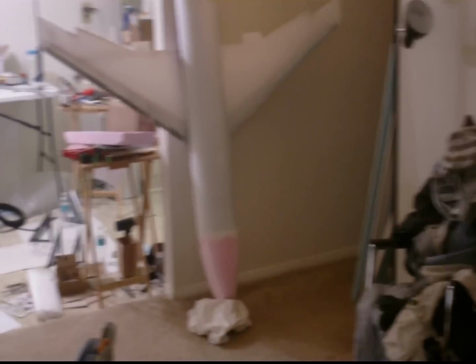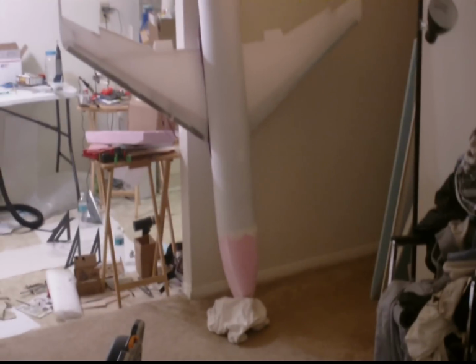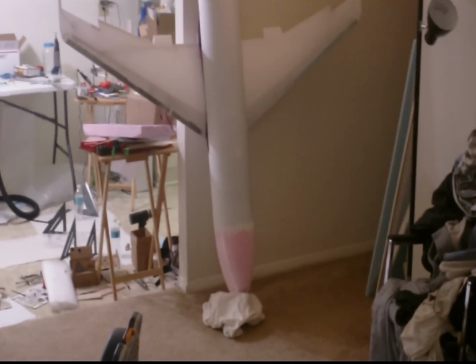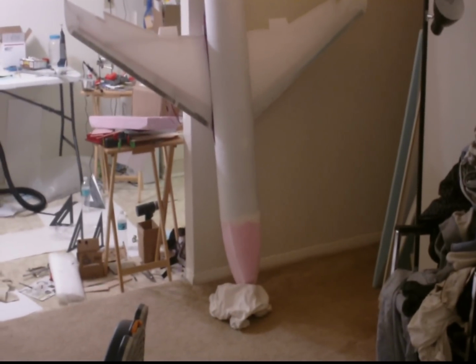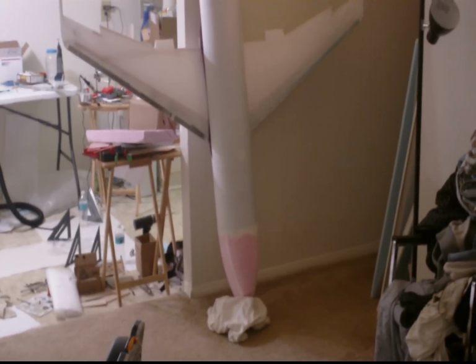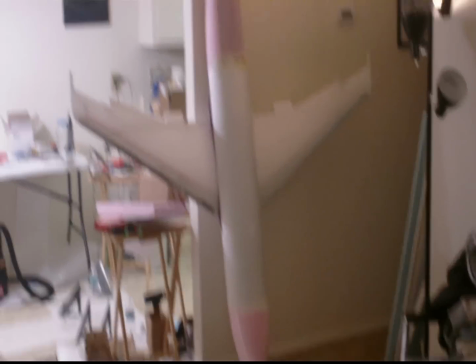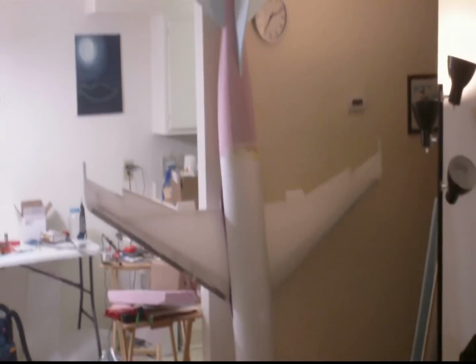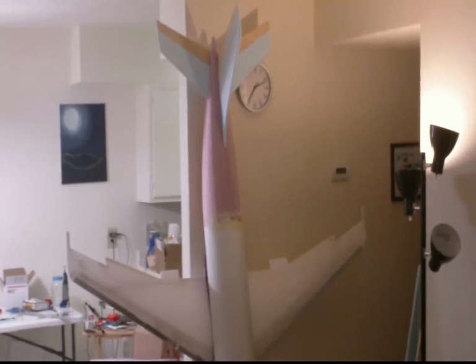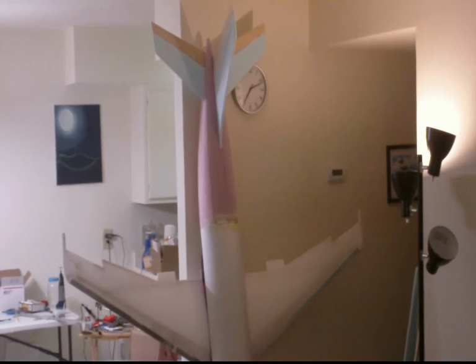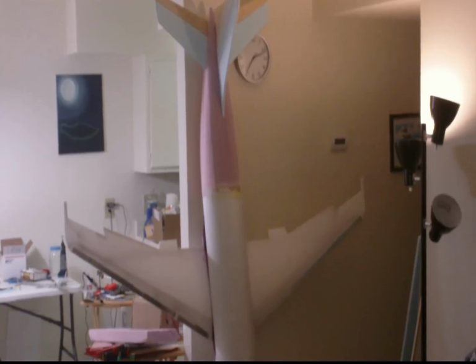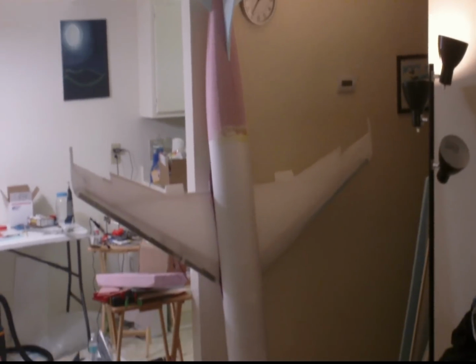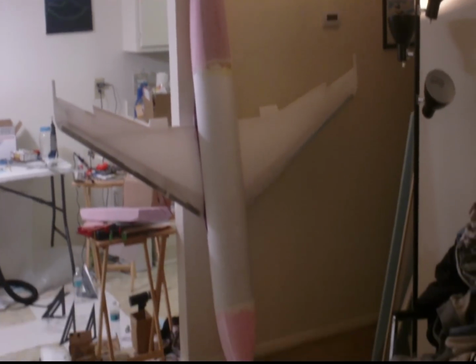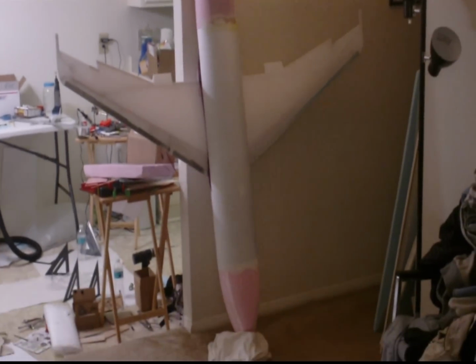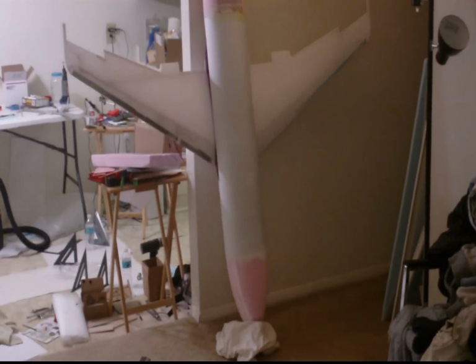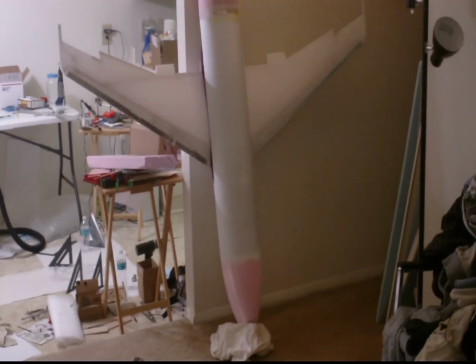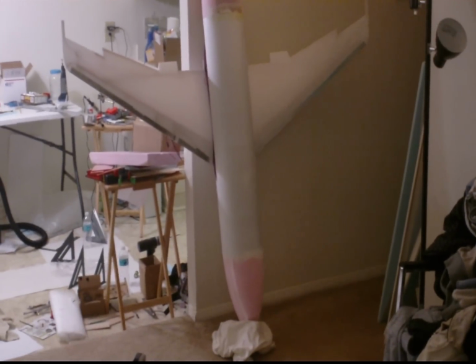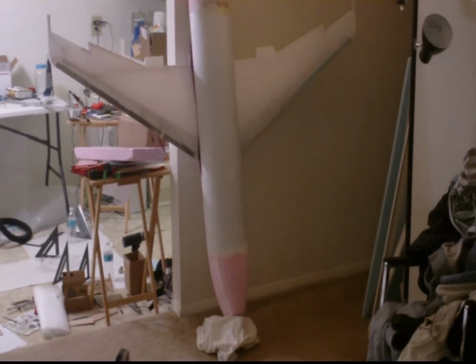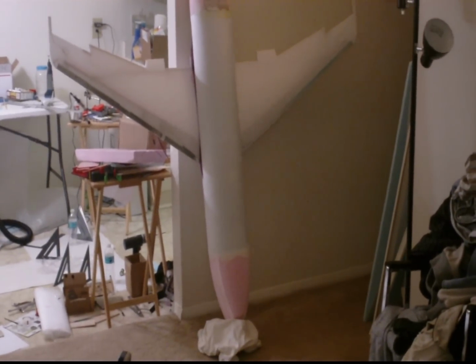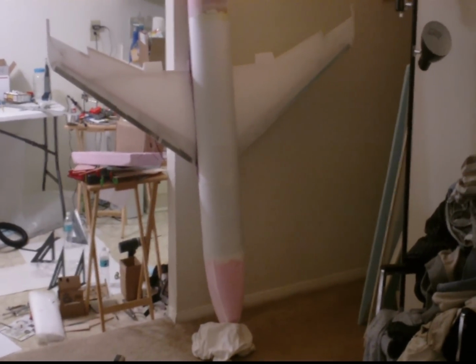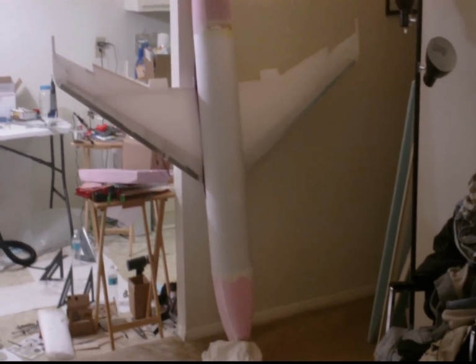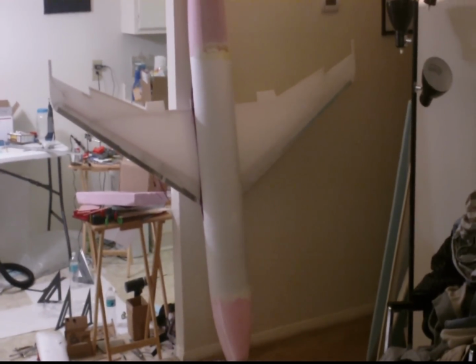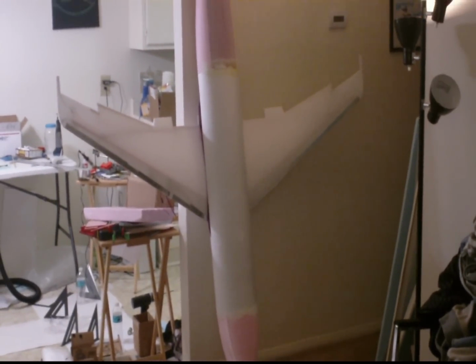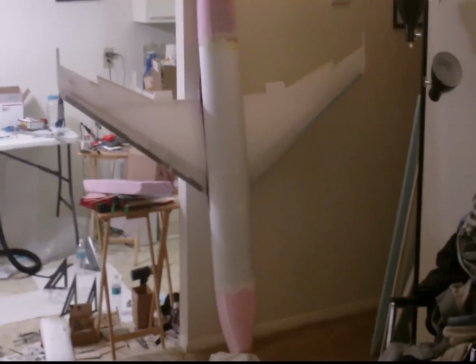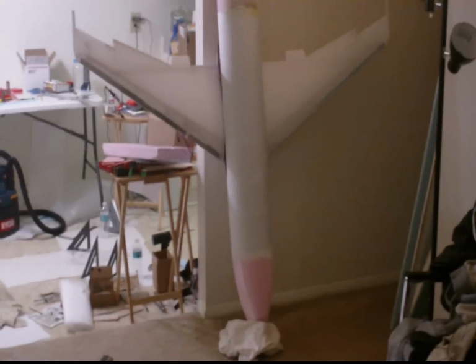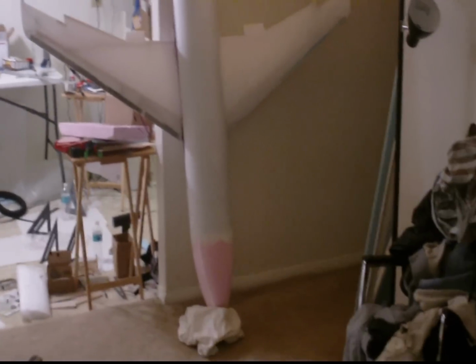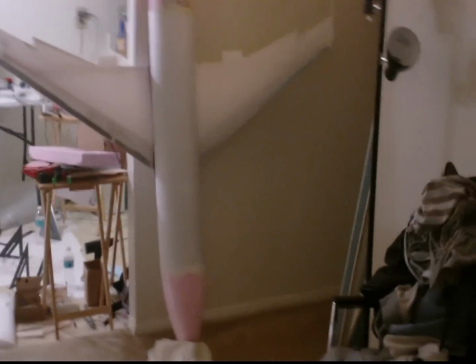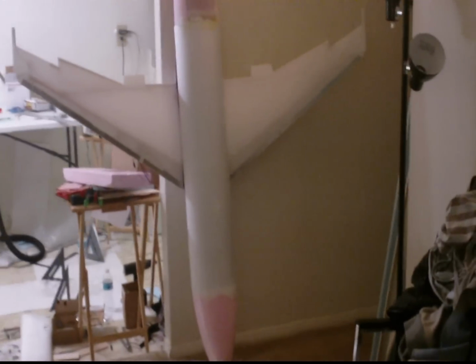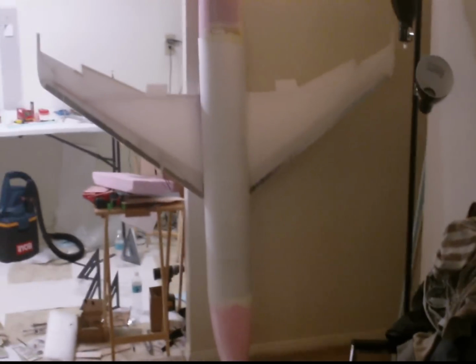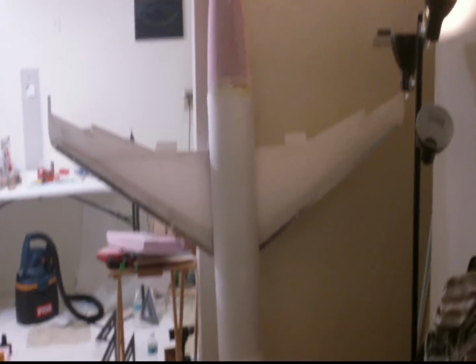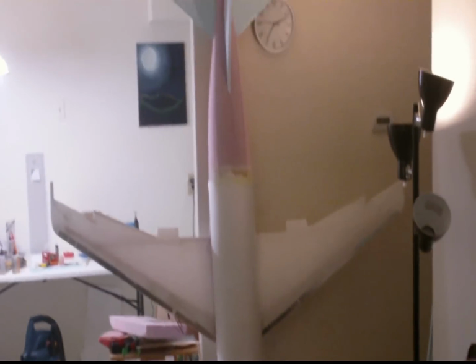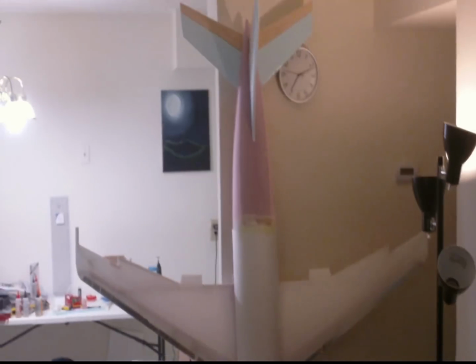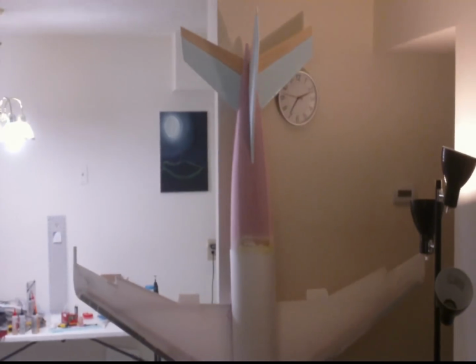Hey, this is DemonDriver. This is the current status of the Airbus A300. I'm just giving you a status report as to where the plane is at right now, and this is where she's at.